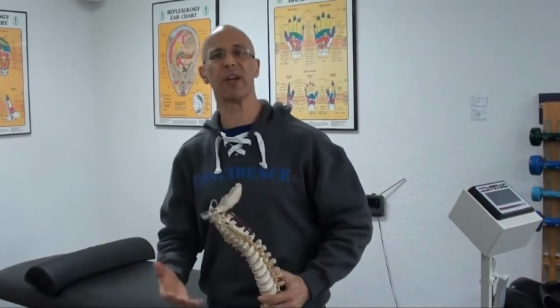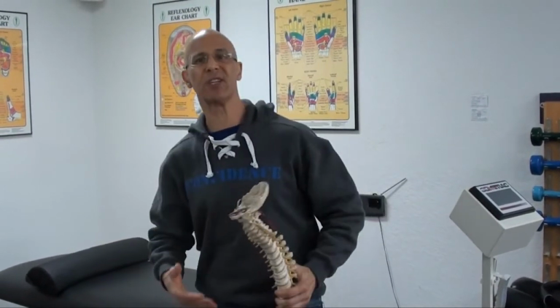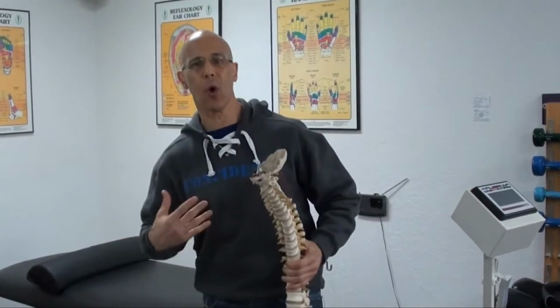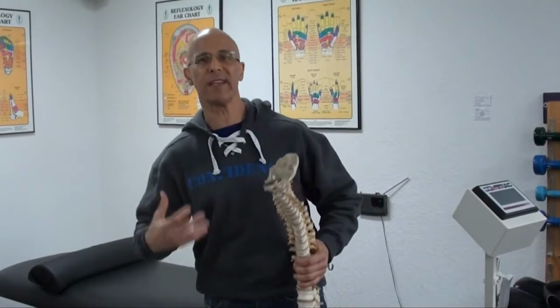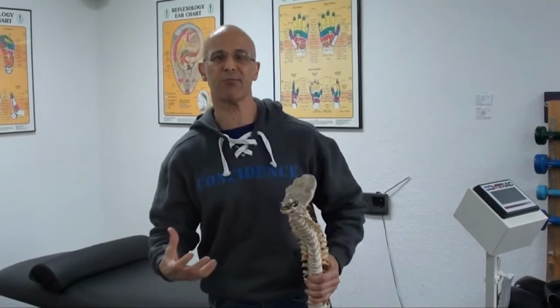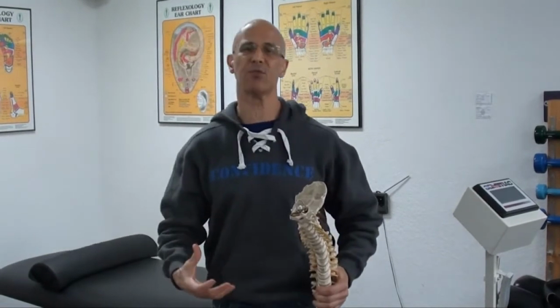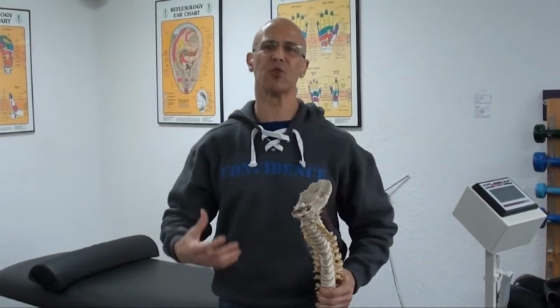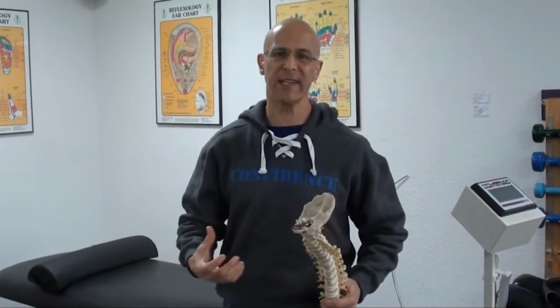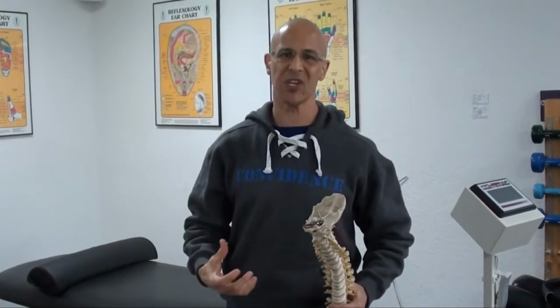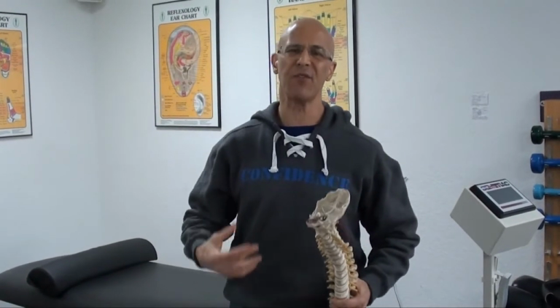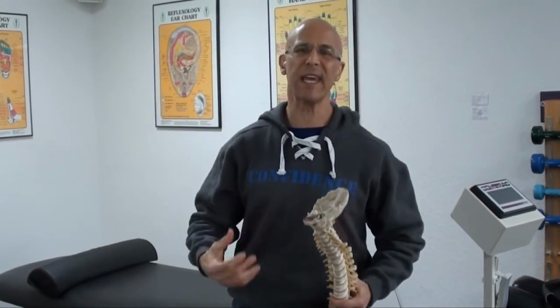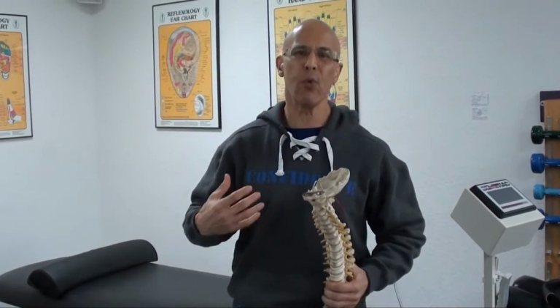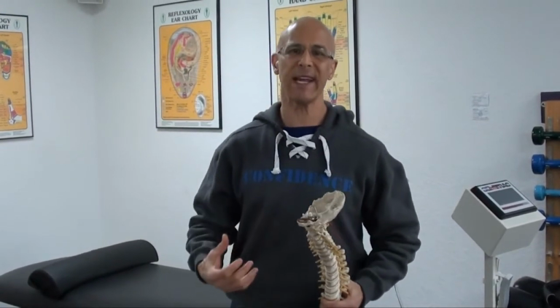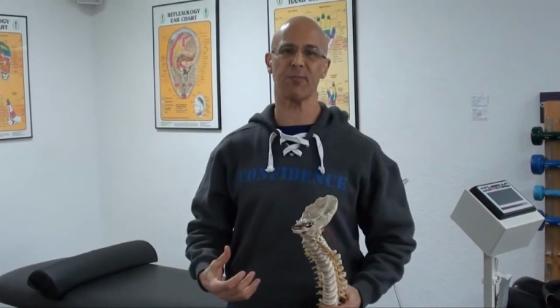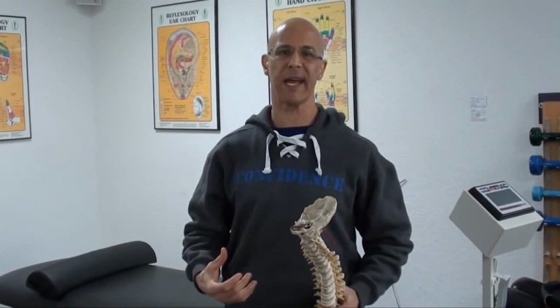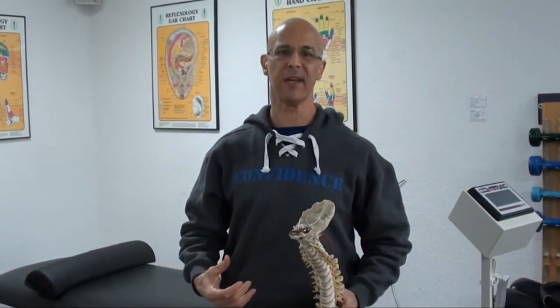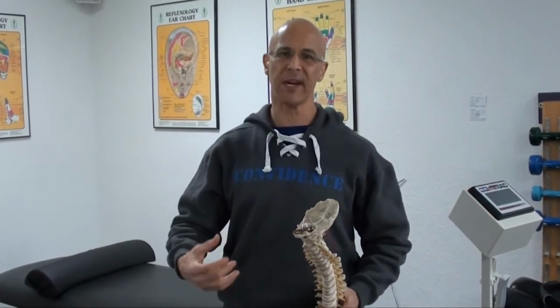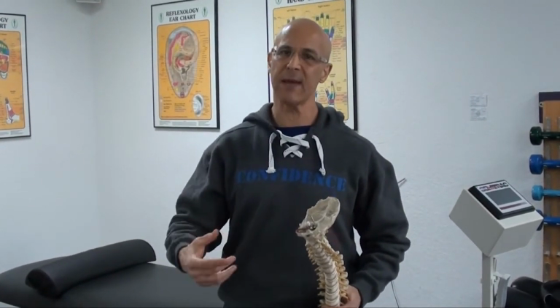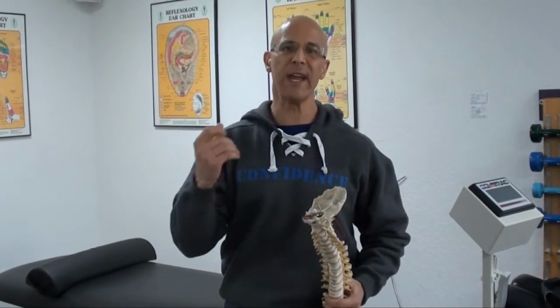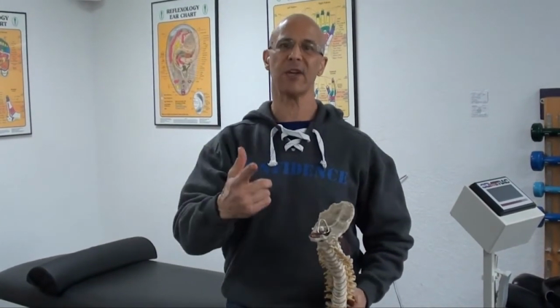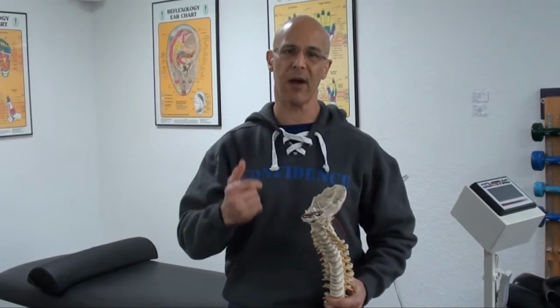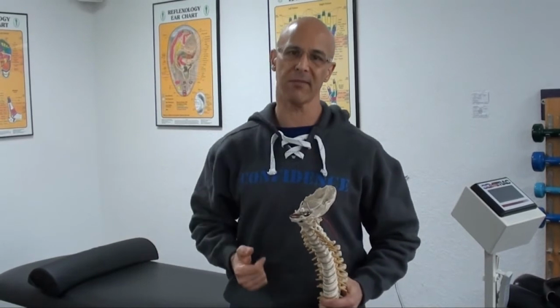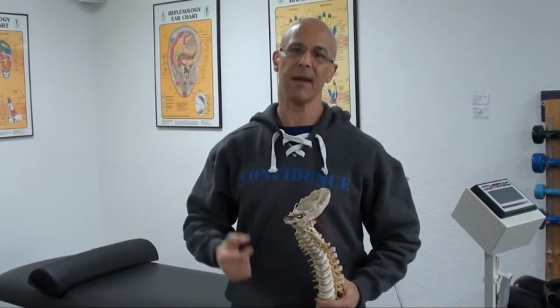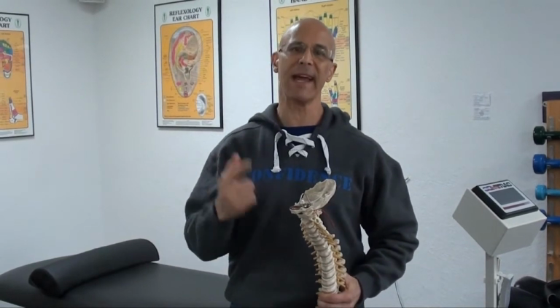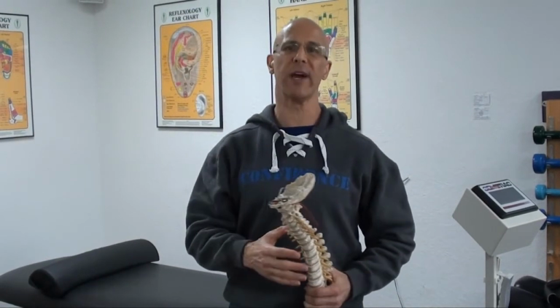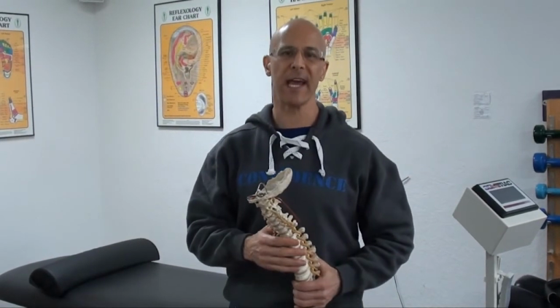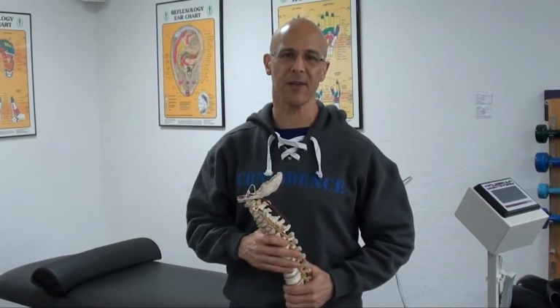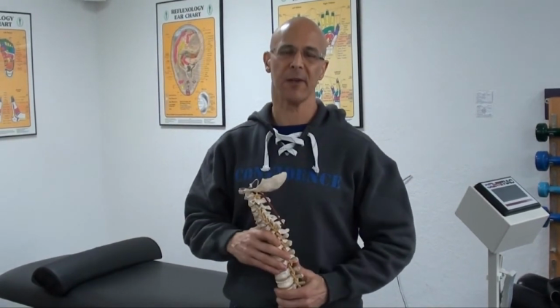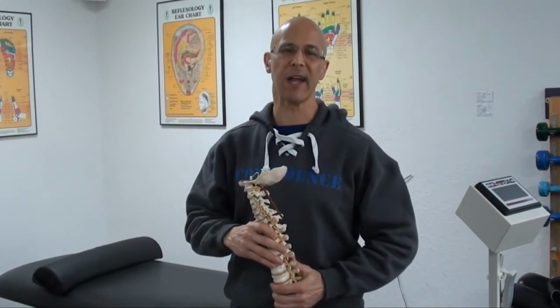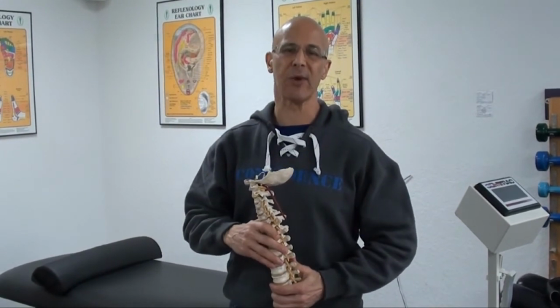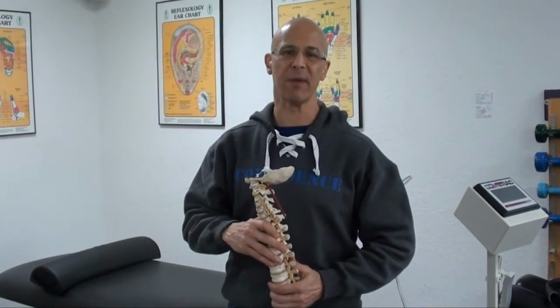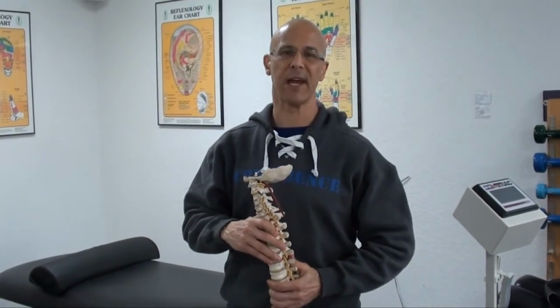Degeneration only takes place when there's weakness. If you keep weakening the spine, you're going to keep weakening your health. Make it a great day. I'm Dr. Alan Mandel.